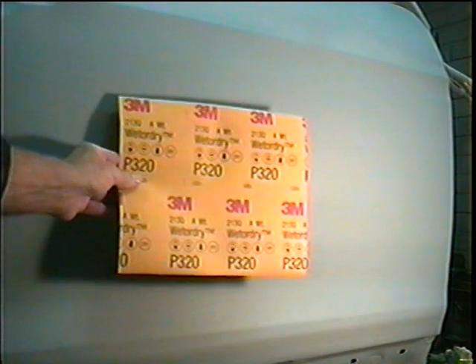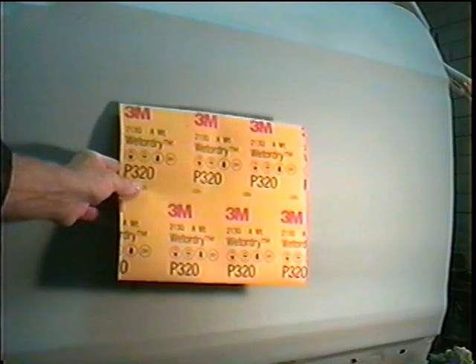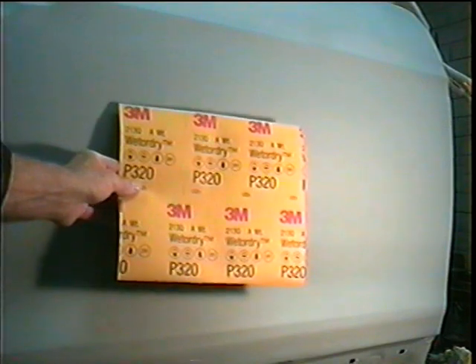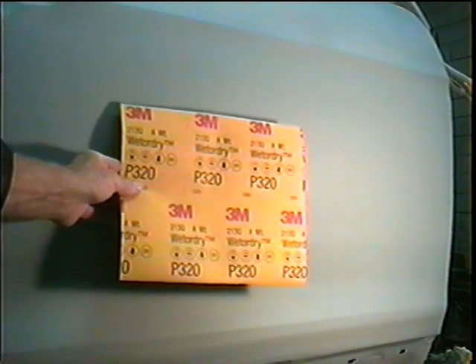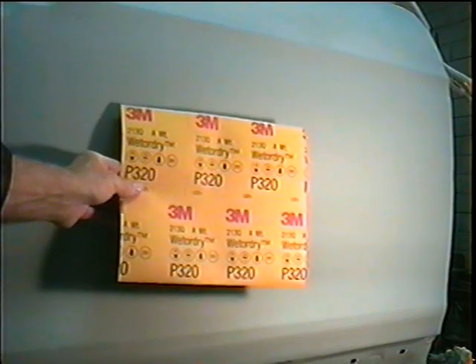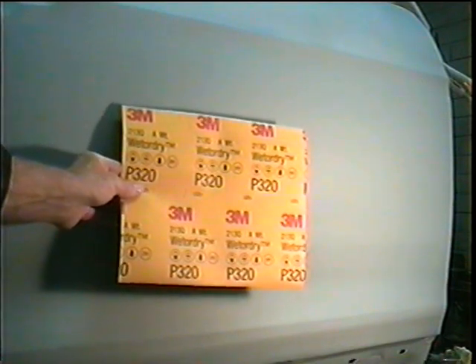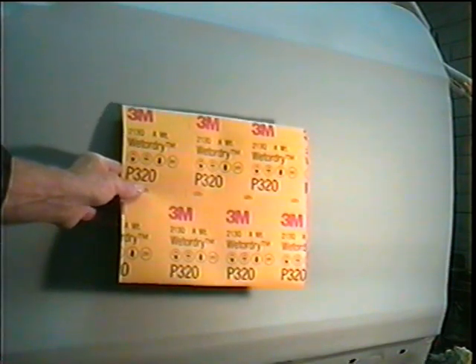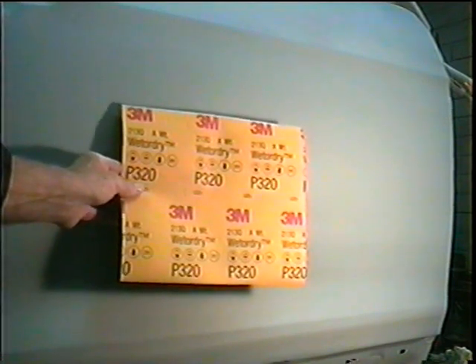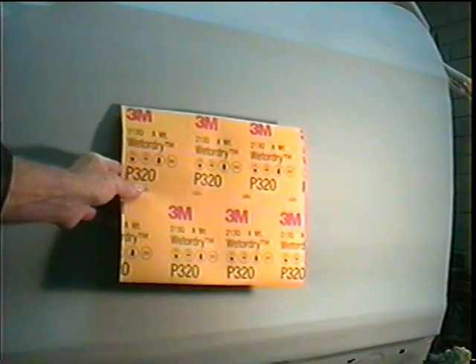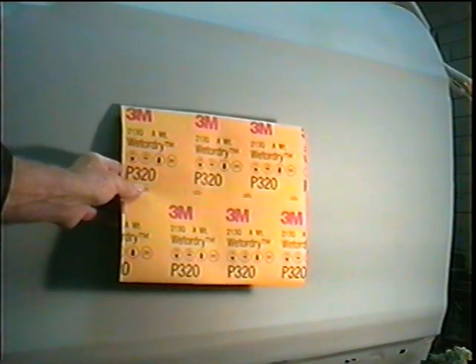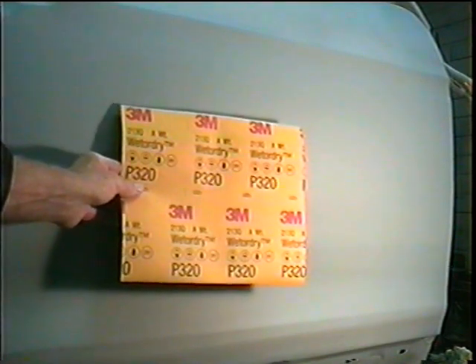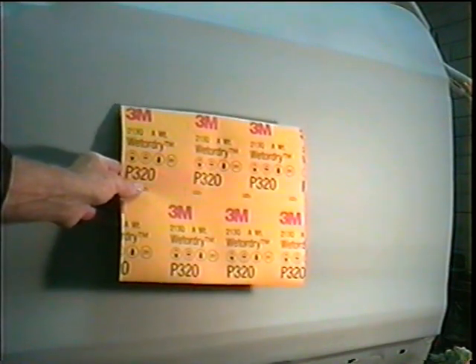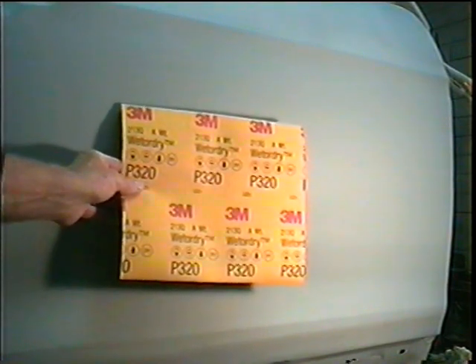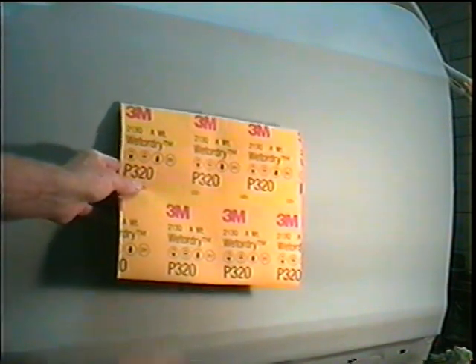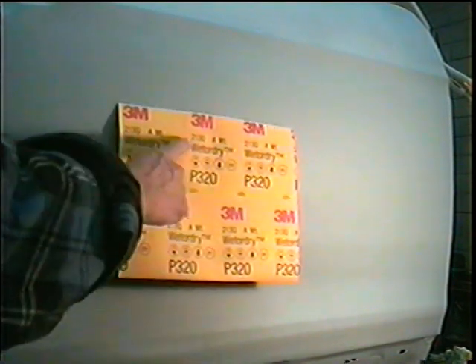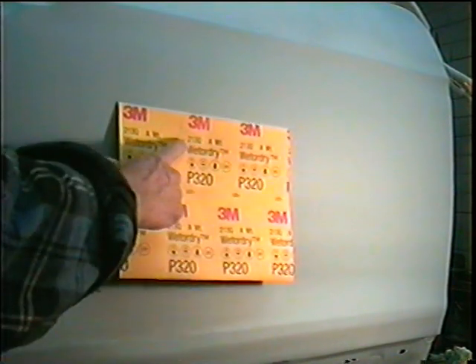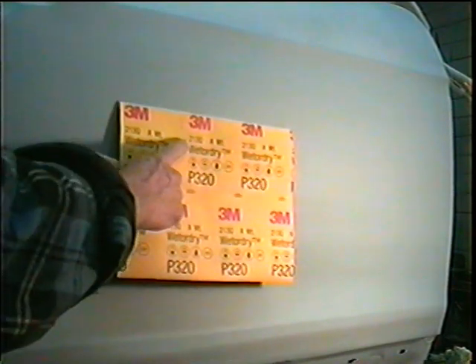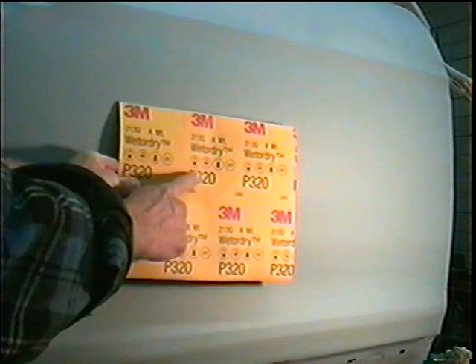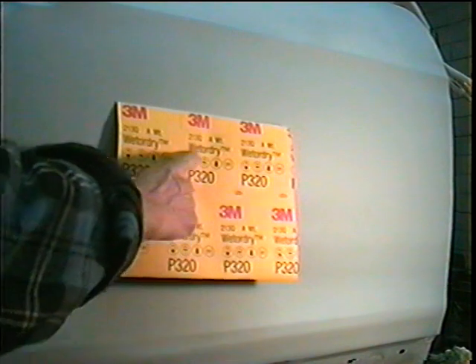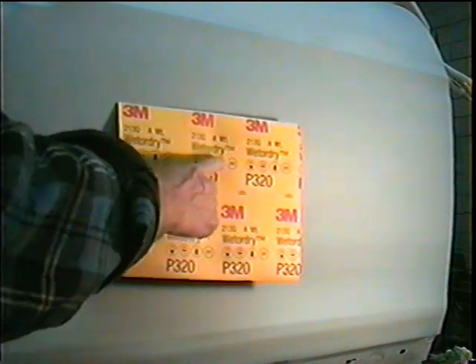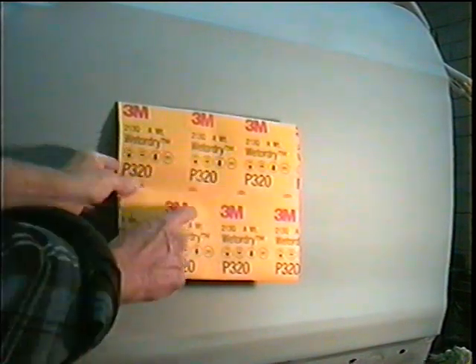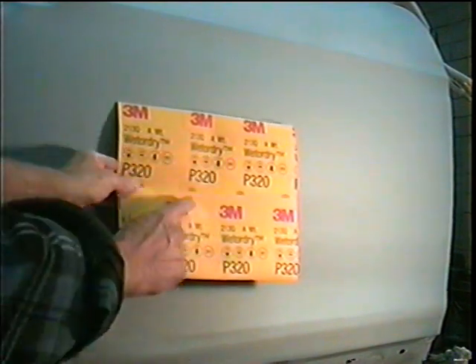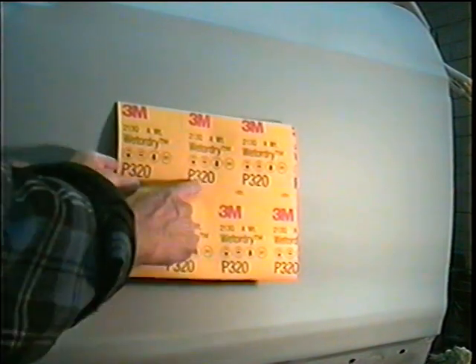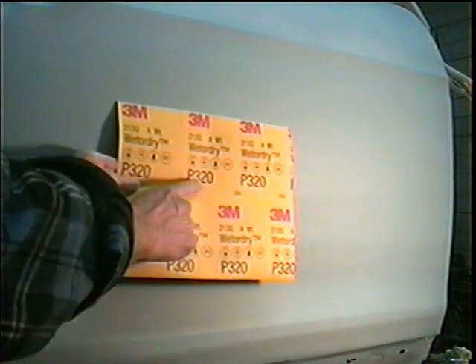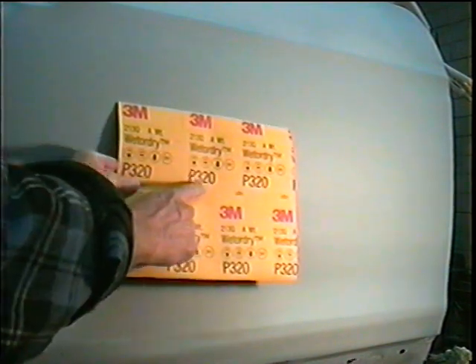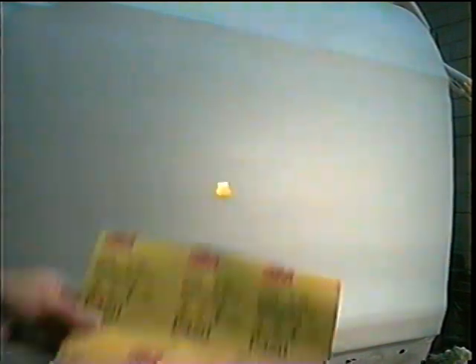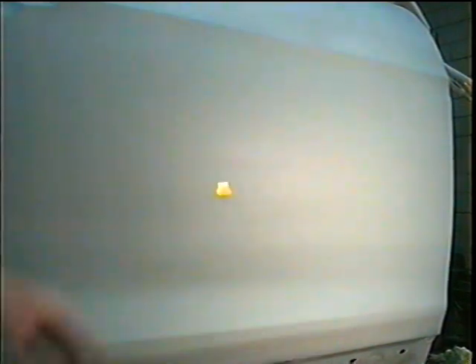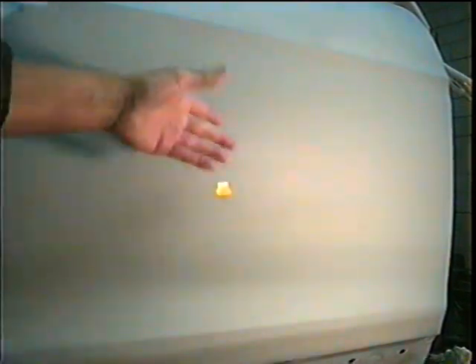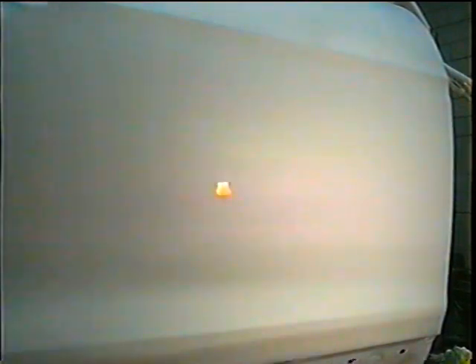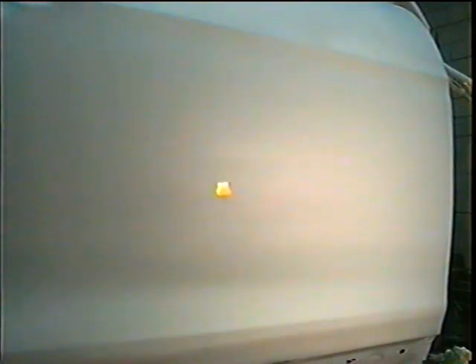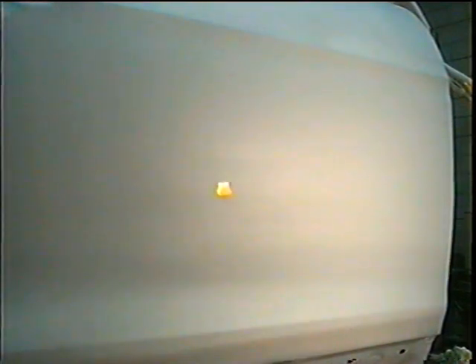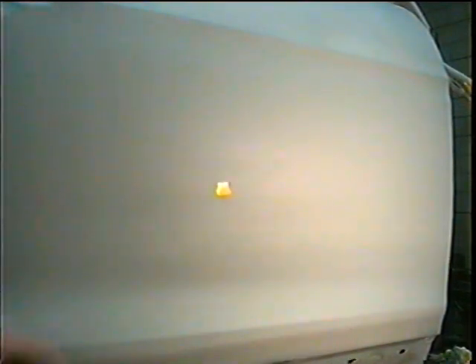Today I'm going to show you how to wet sand with 3M wet or dry 320 on this door that I've been working on.